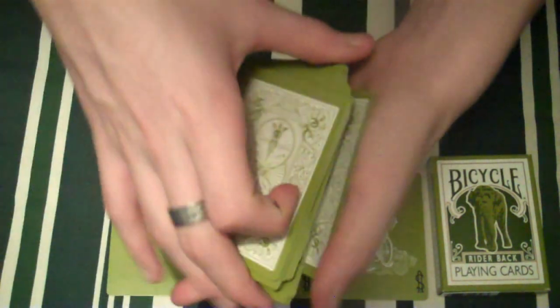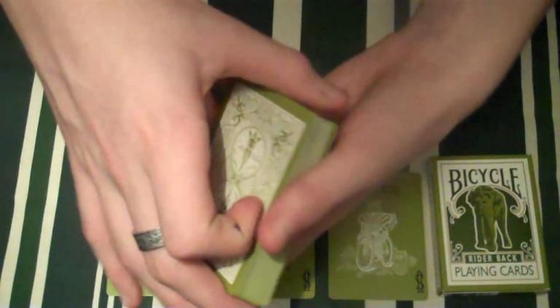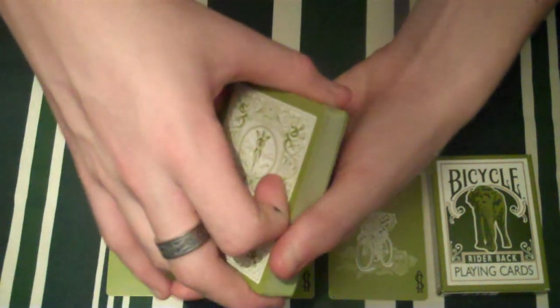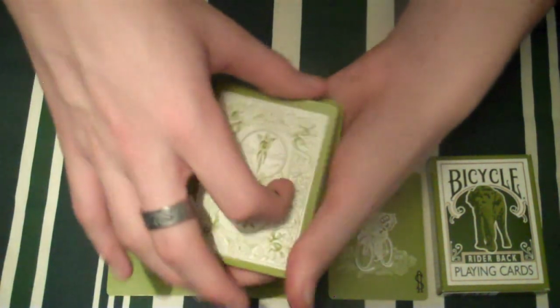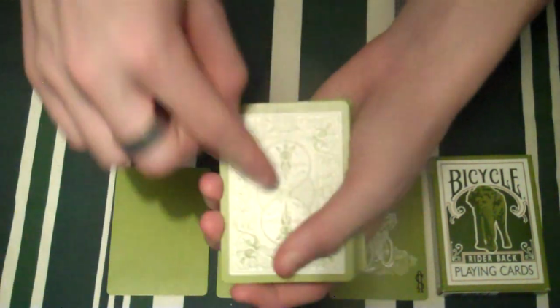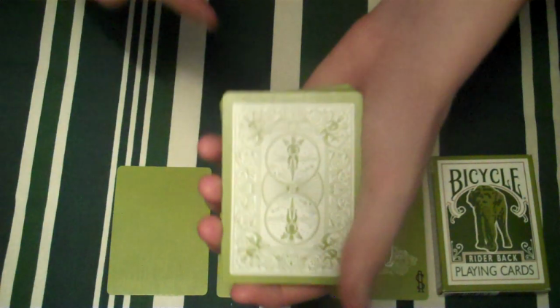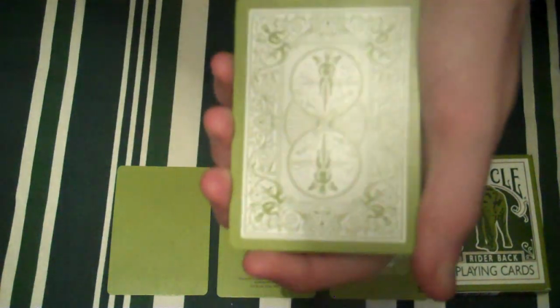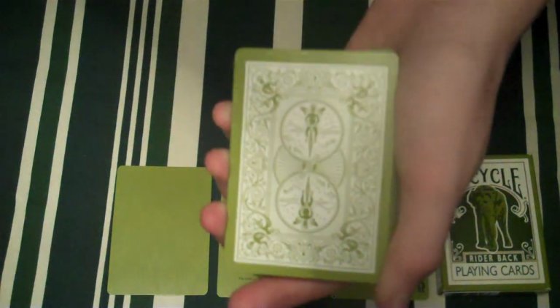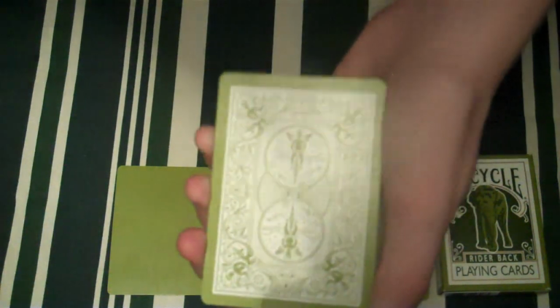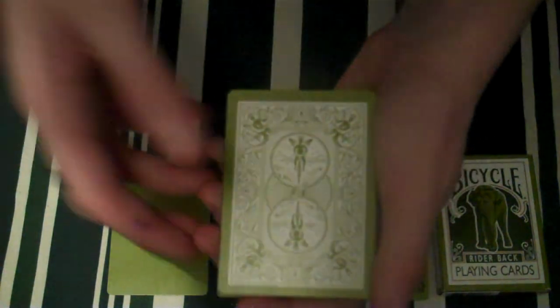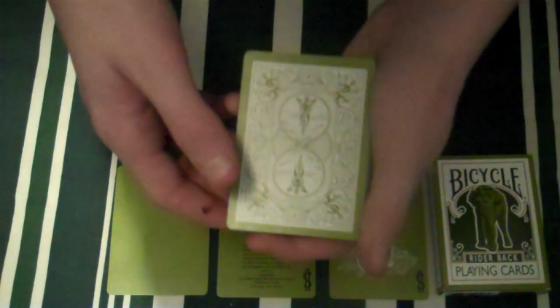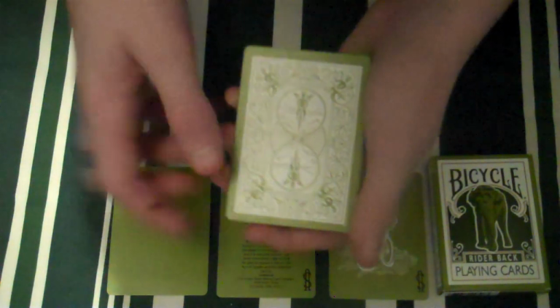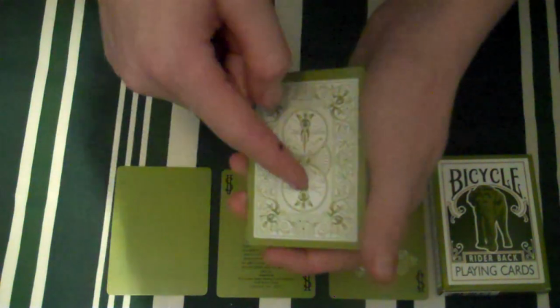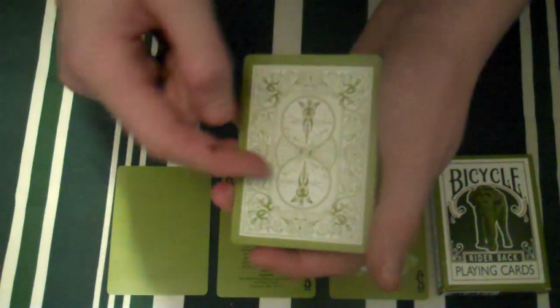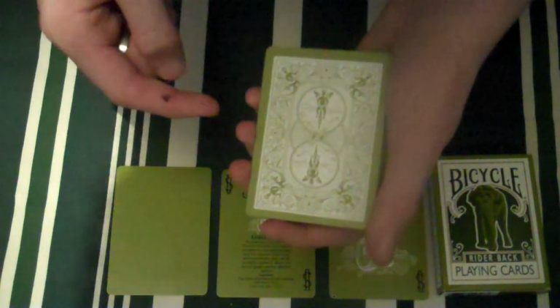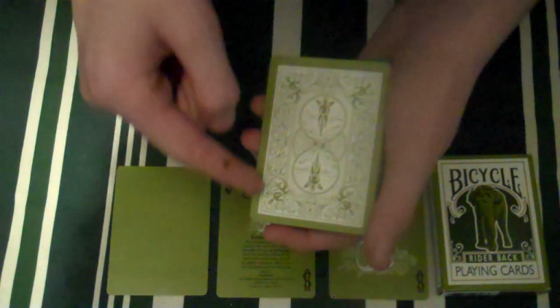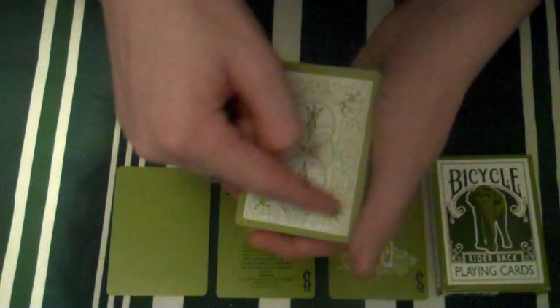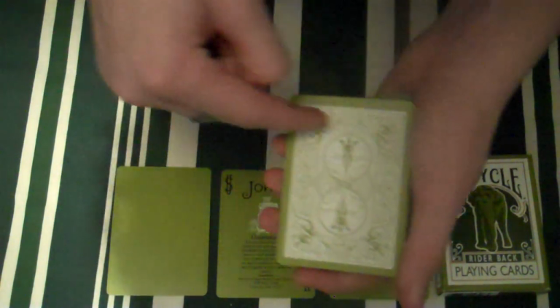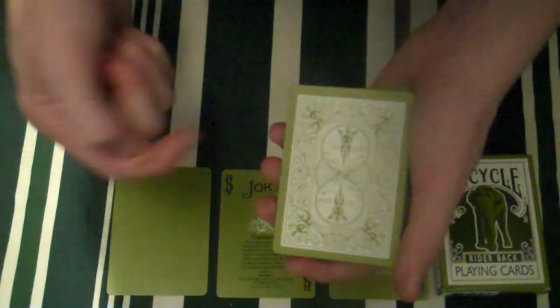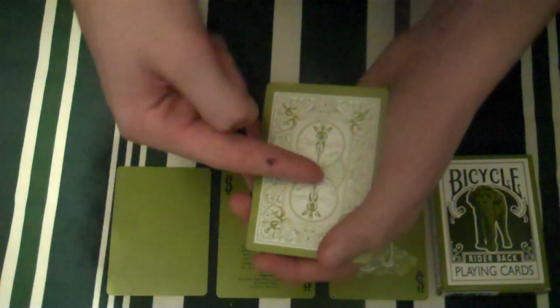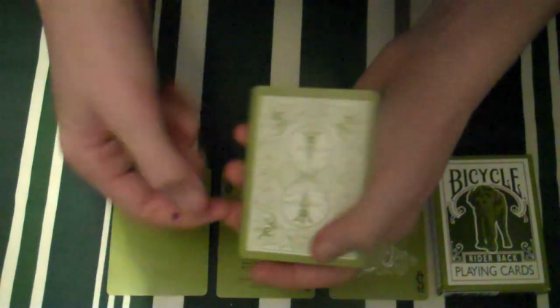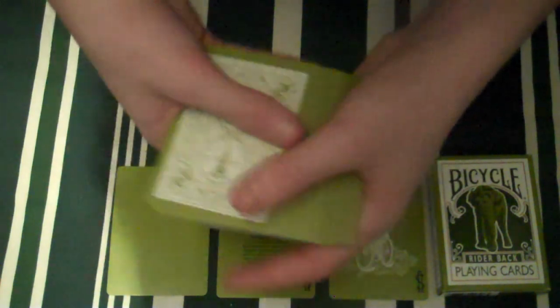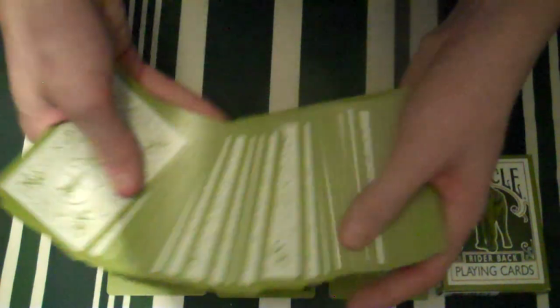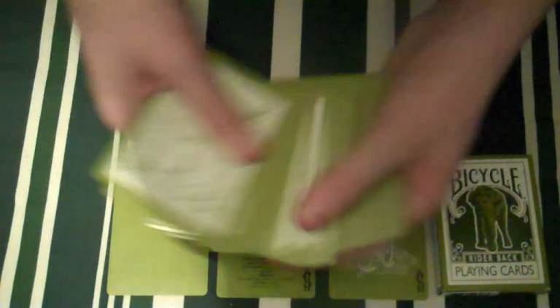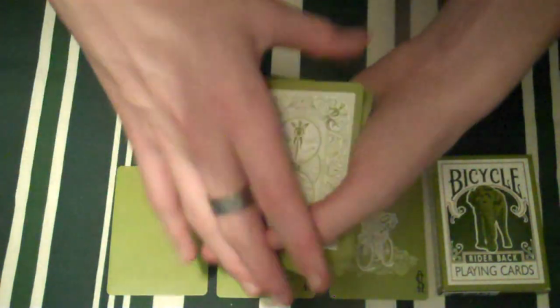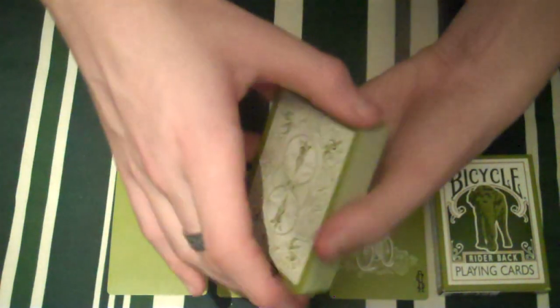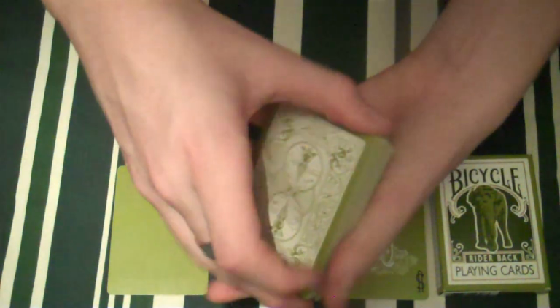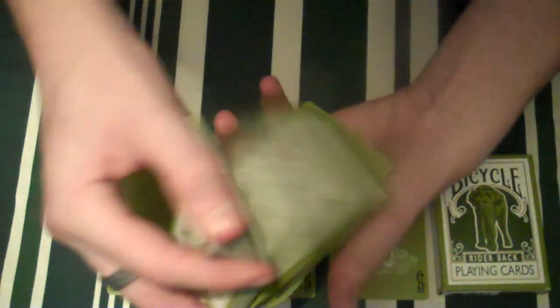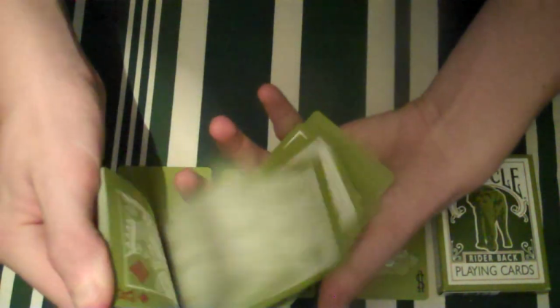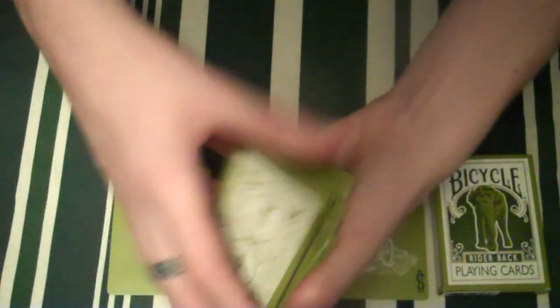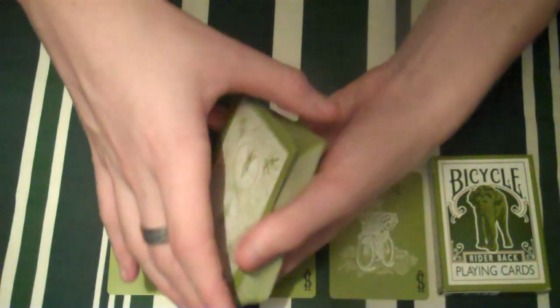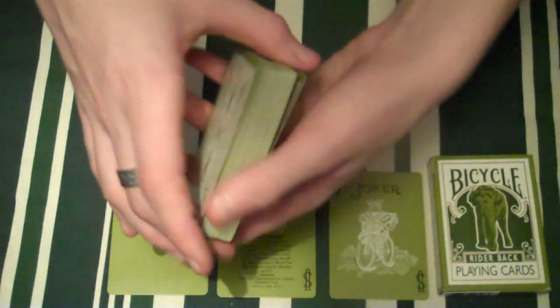I'll quickly go over the back design before getting to the cards themselves. Very nice back design as you can see — that's the normal colour of it, white — and it actually goes very well when you do dribbles; it looks very nice.